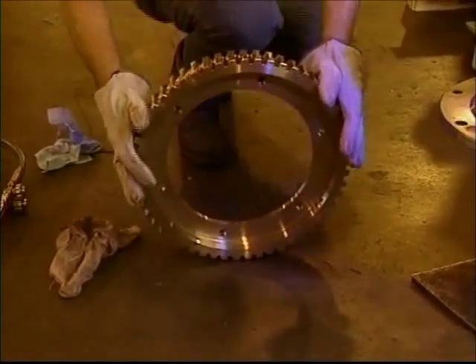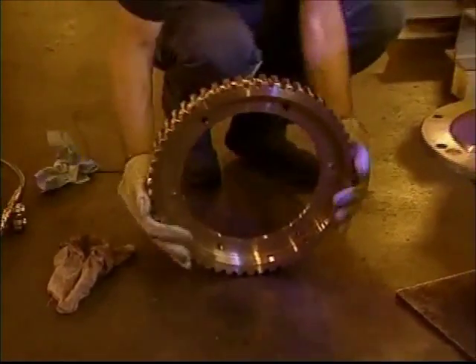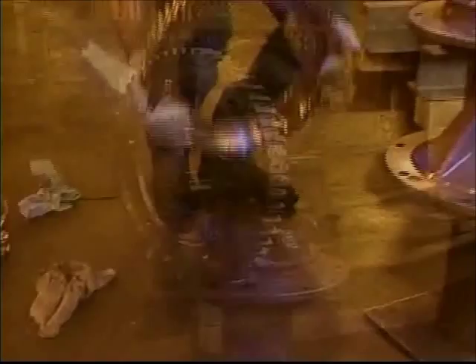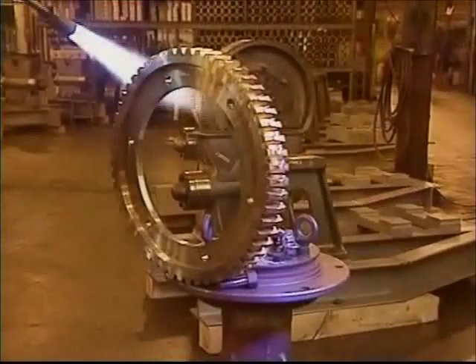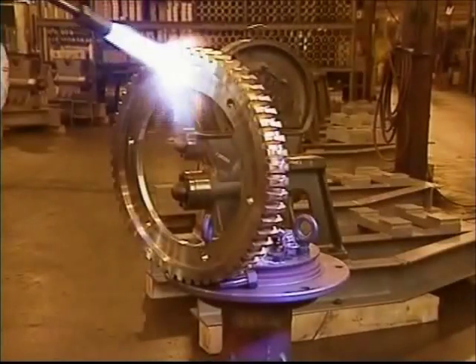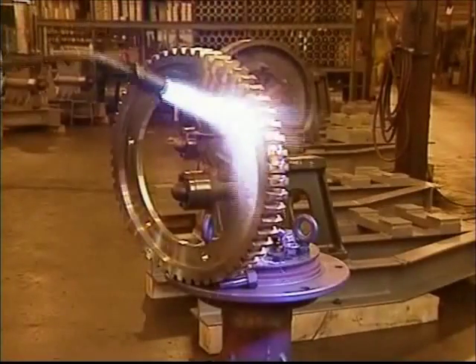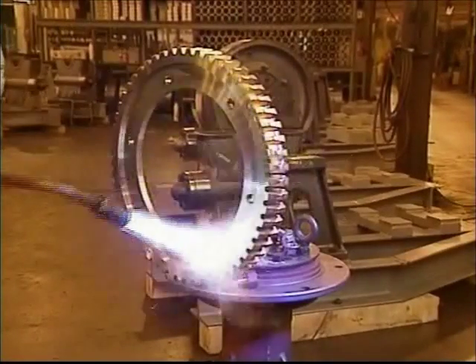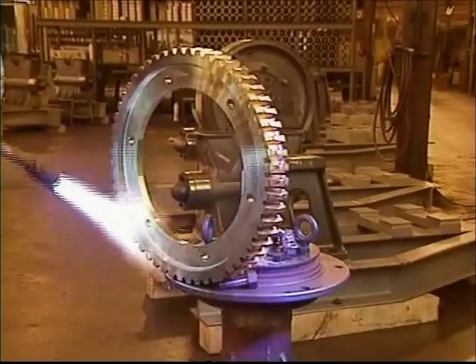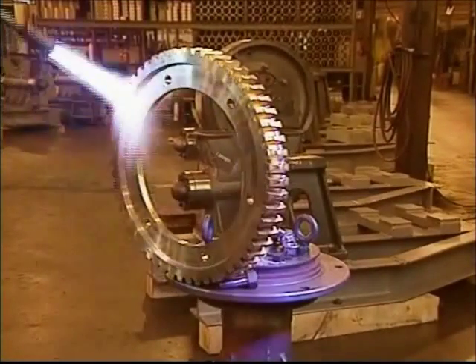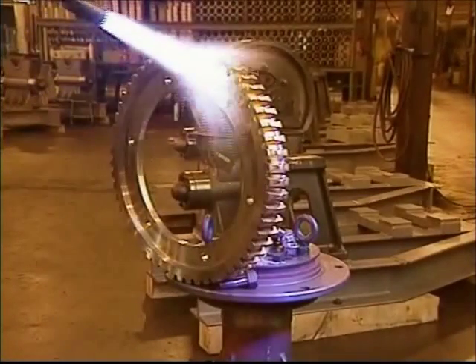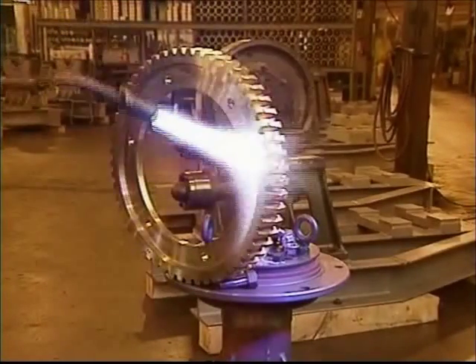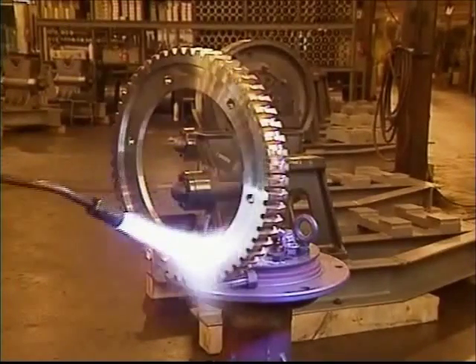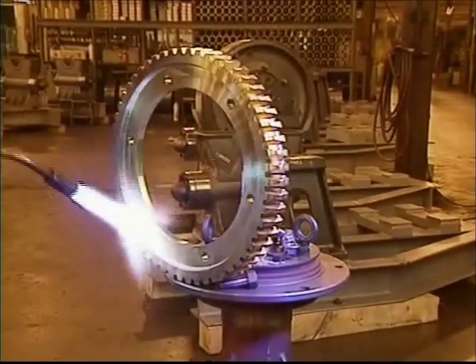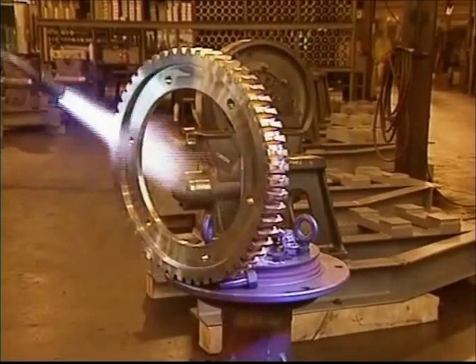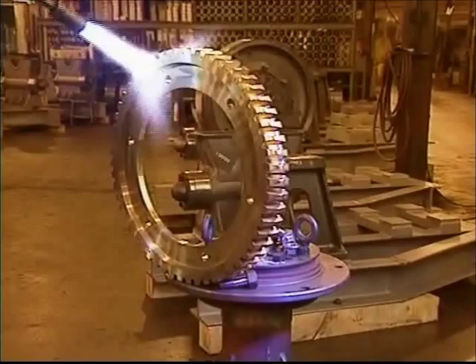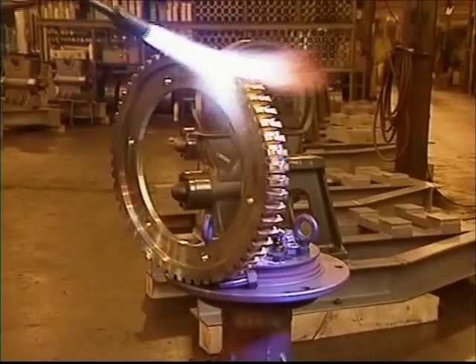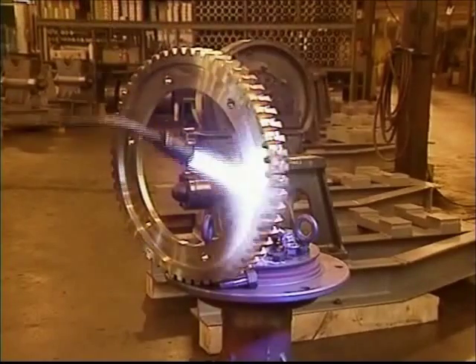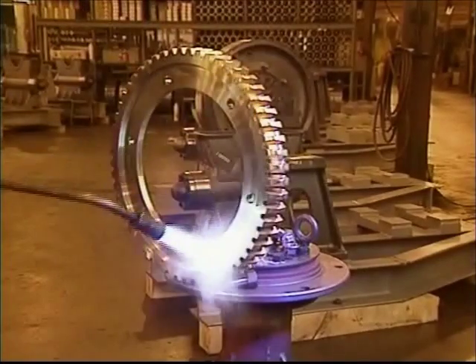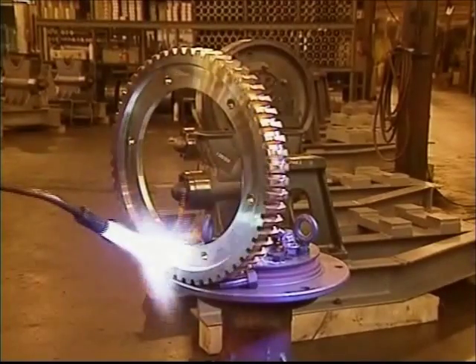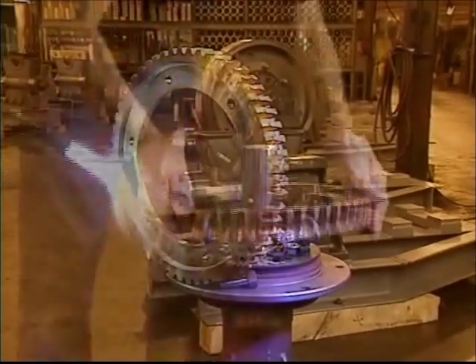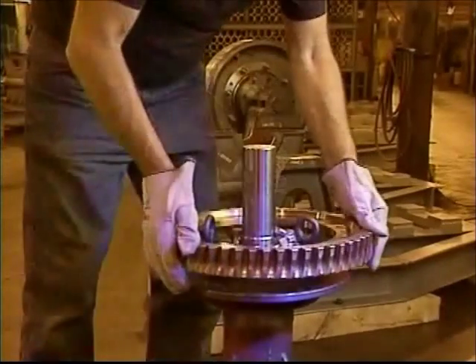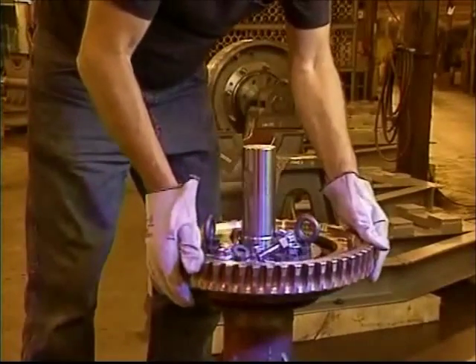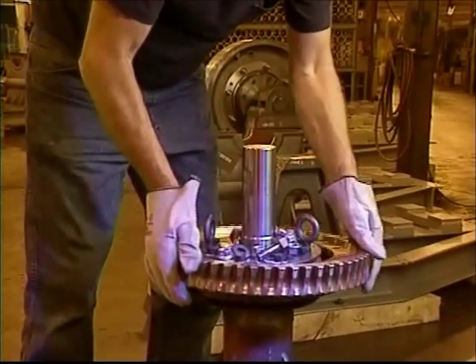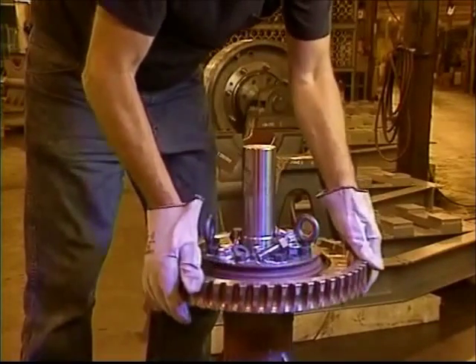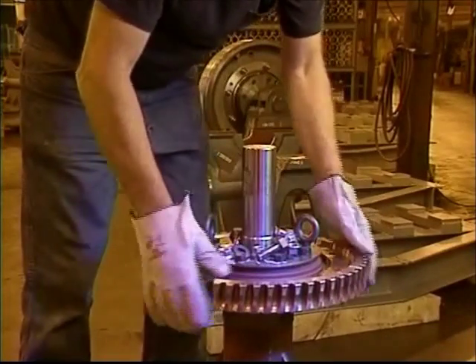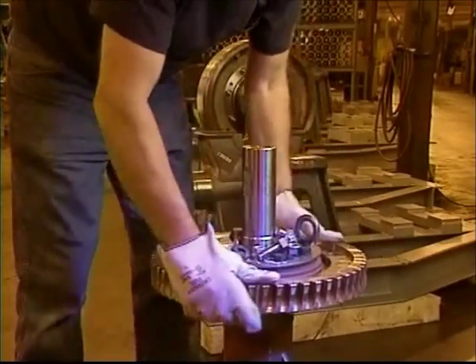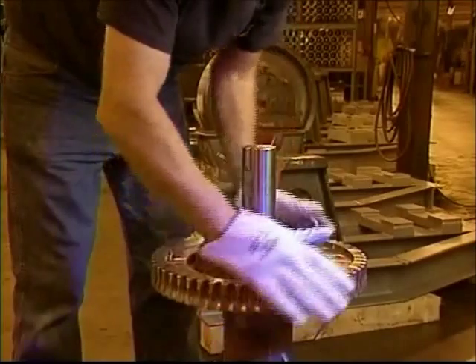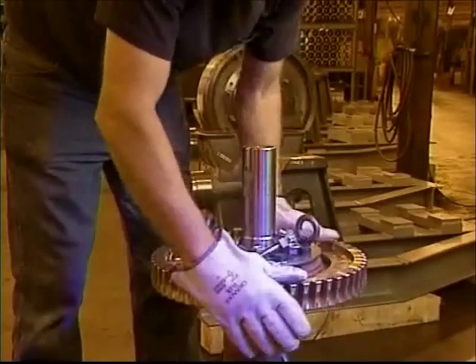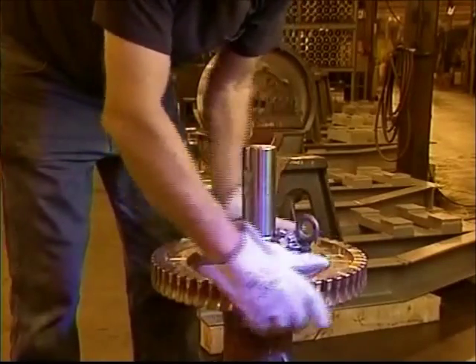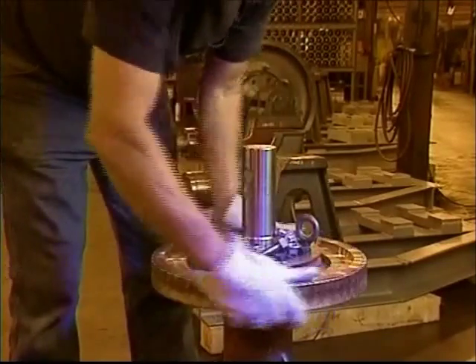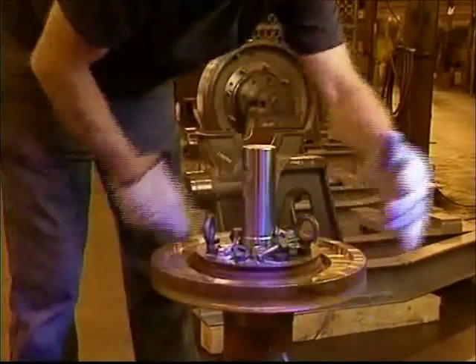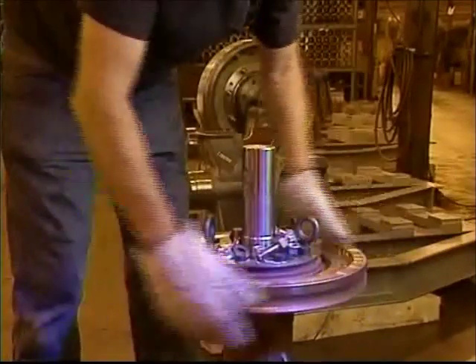Now the new gear can be placed on the center assembly. To do this, use a torch to heat the gear in a circular motion. Wear gloves to place the new gear on the assembly and spin it to ensure solid contact between the flange and the gear.